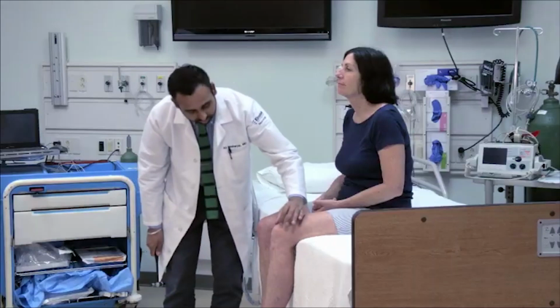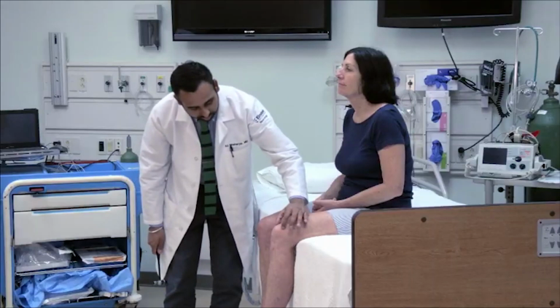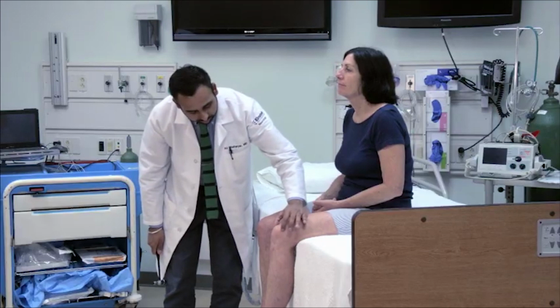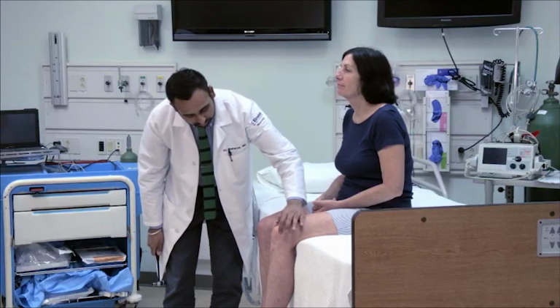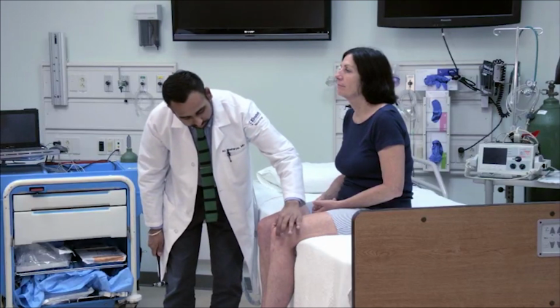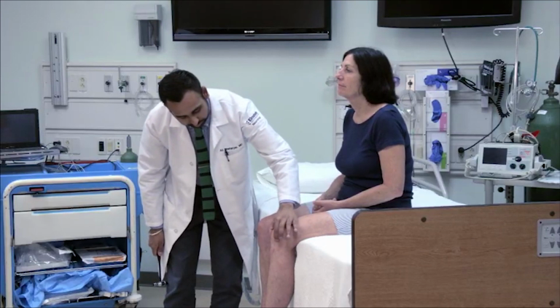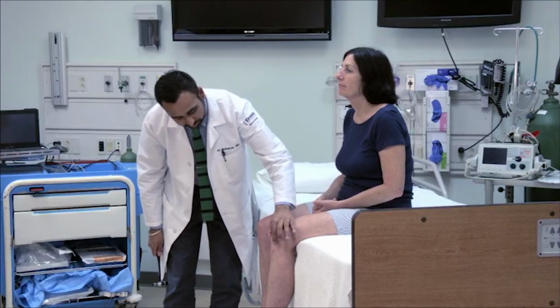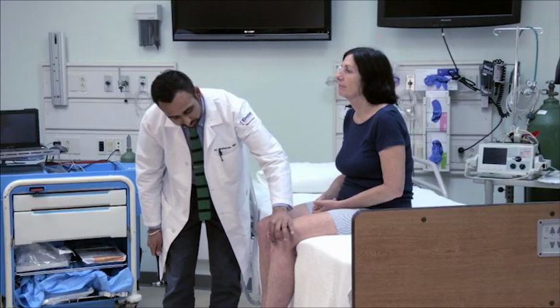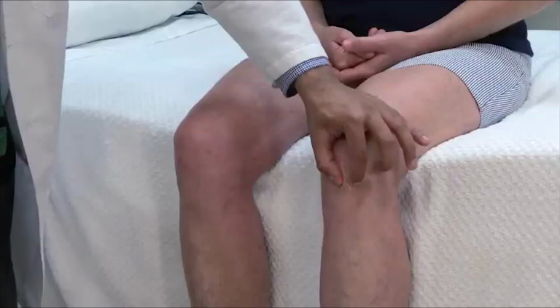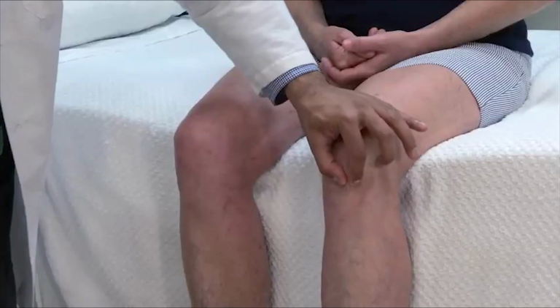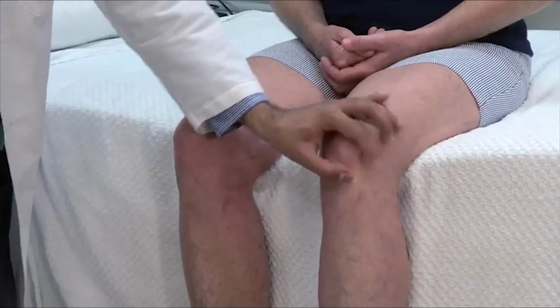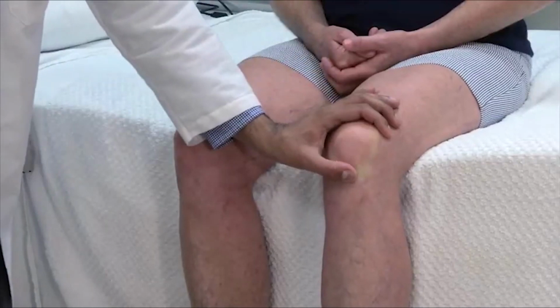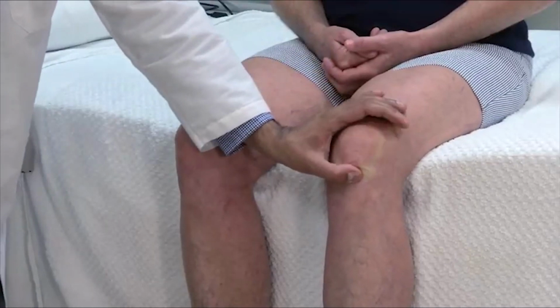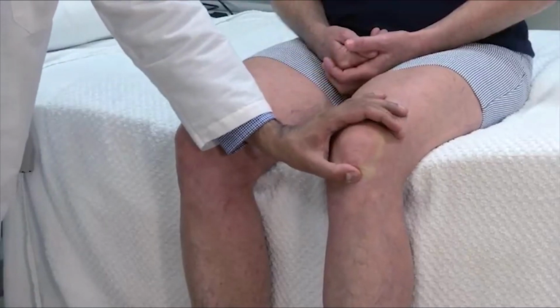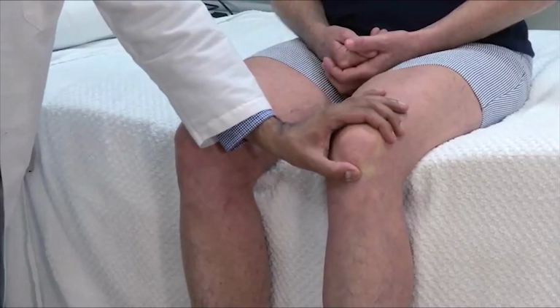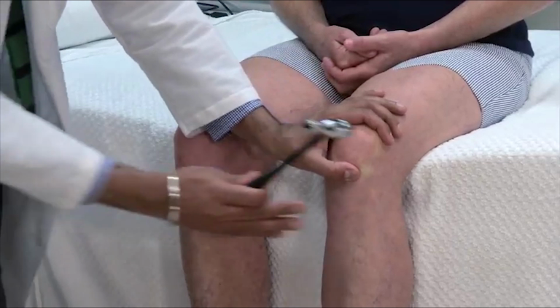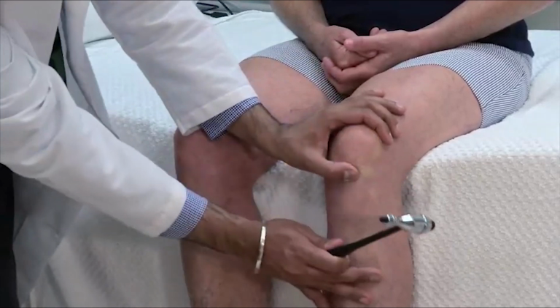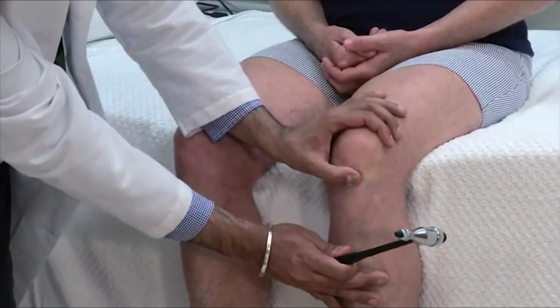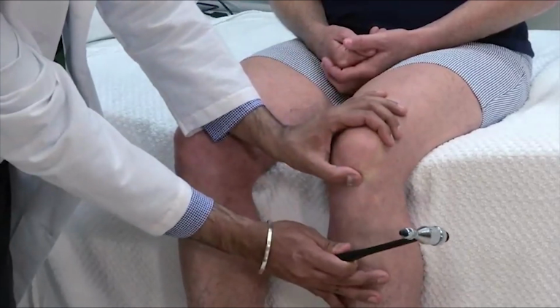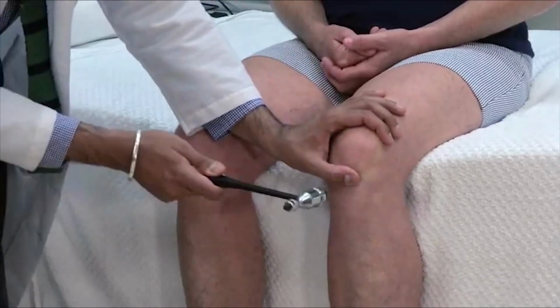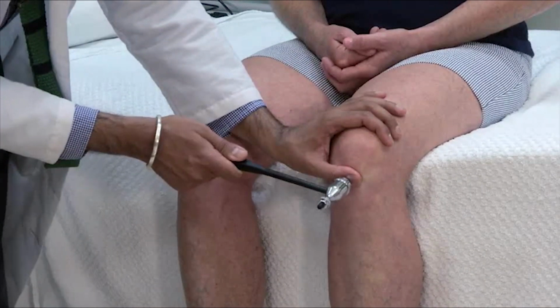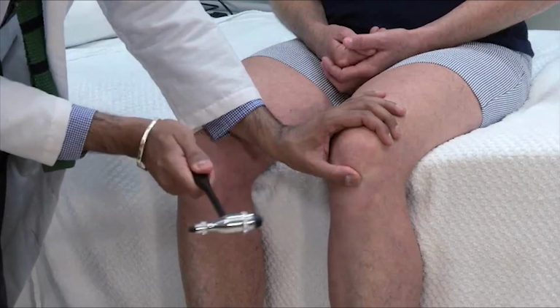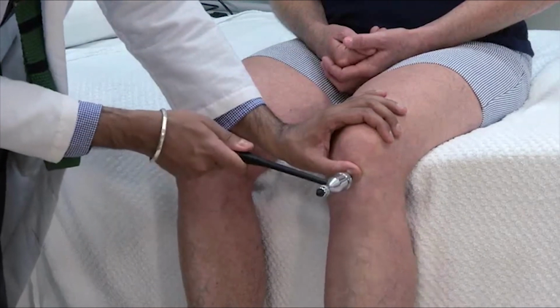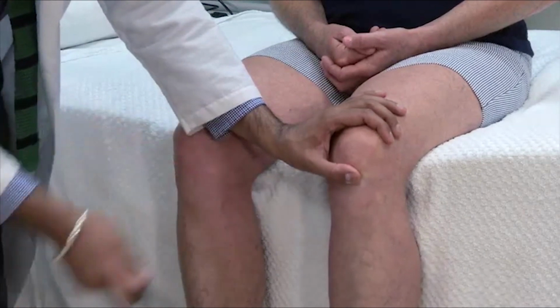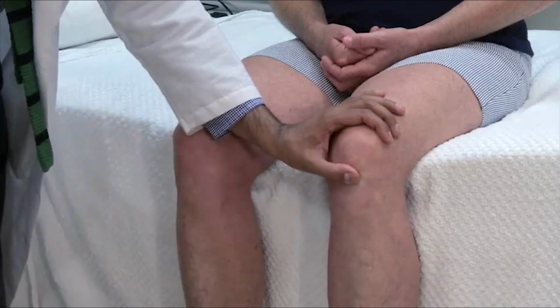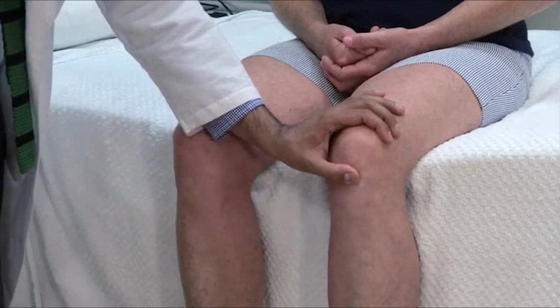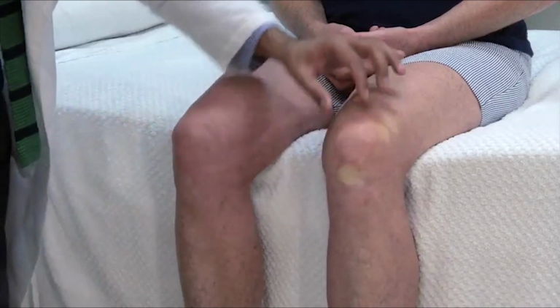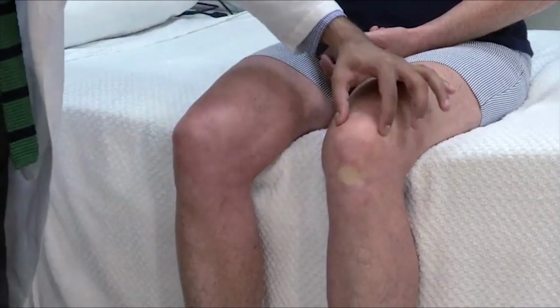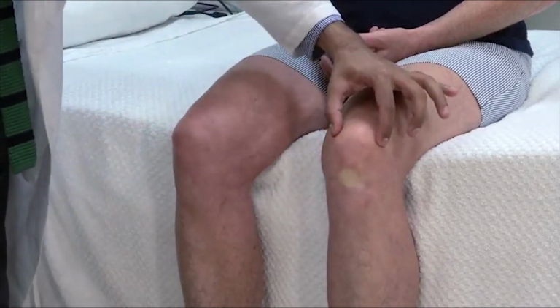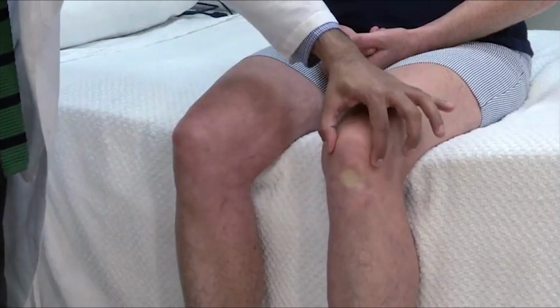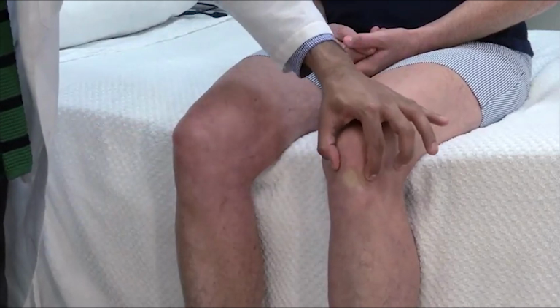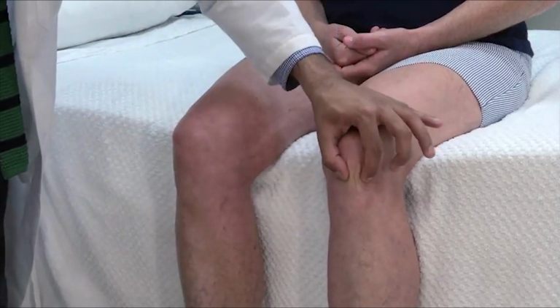Test the patellar reflex with the patient sitting on the edge of the bed. Palpate the patella and the patellar tendon below it. Strike the tendon directly or tap over your thumb. Look for extension of the lower leg.